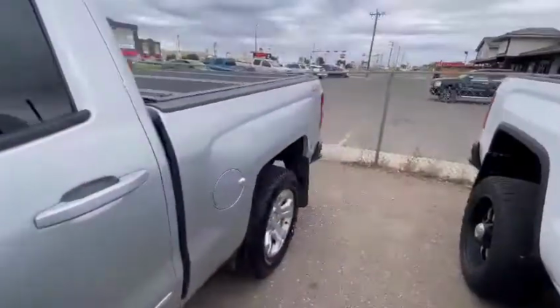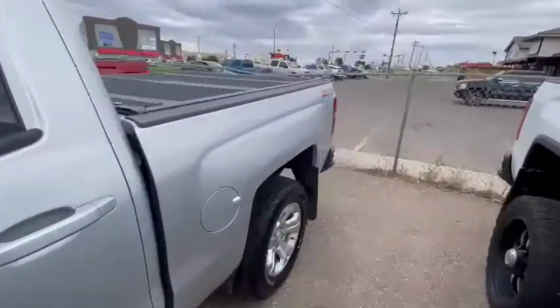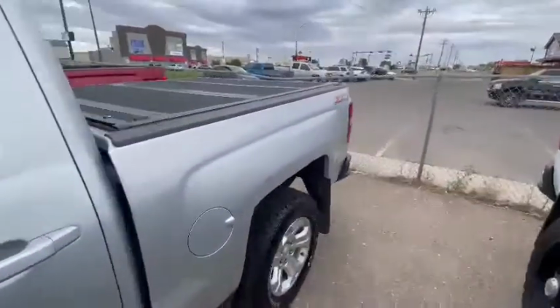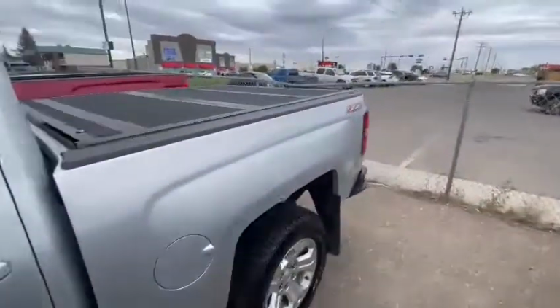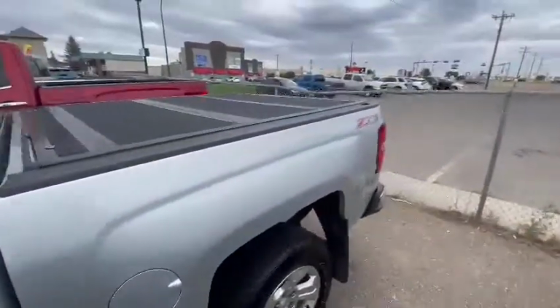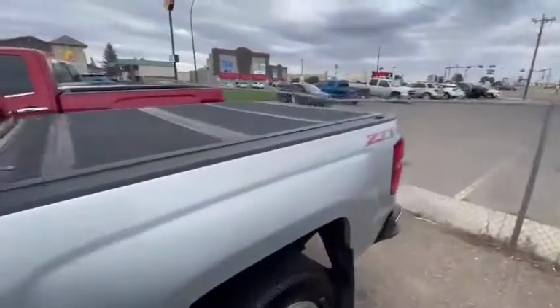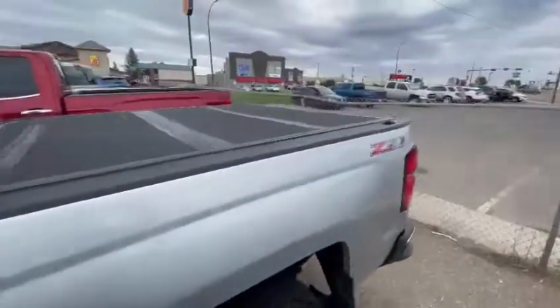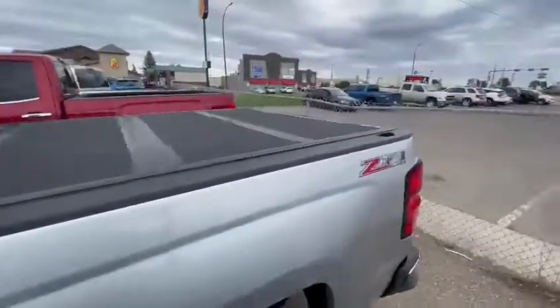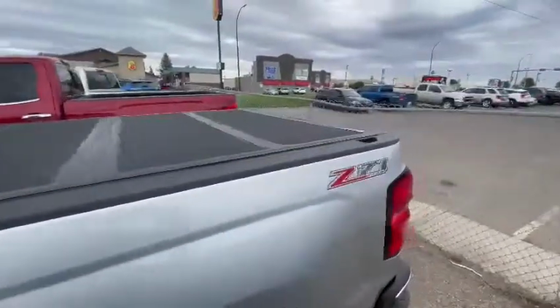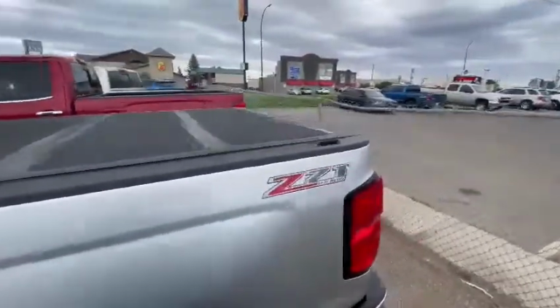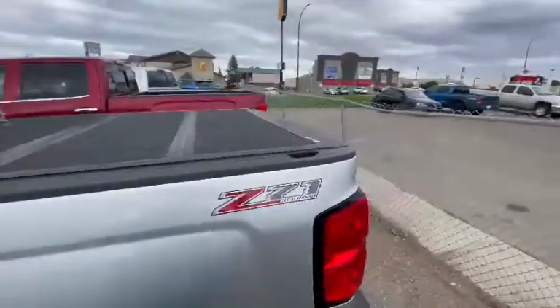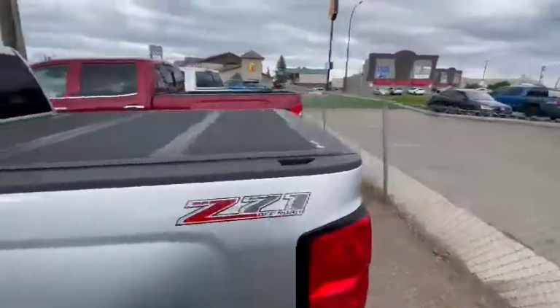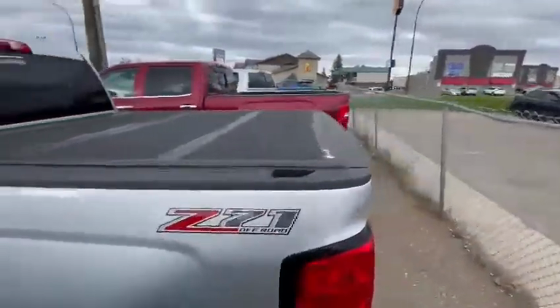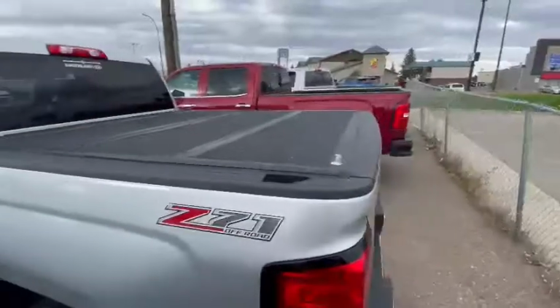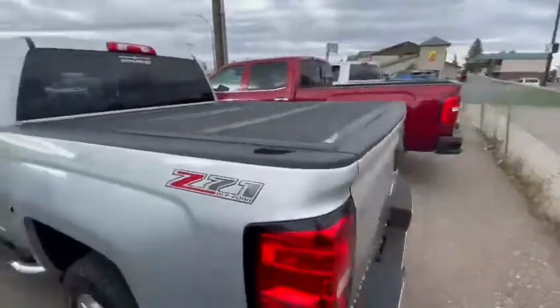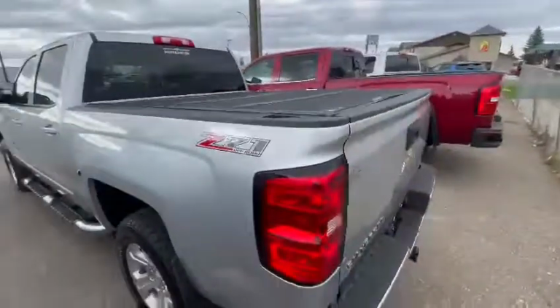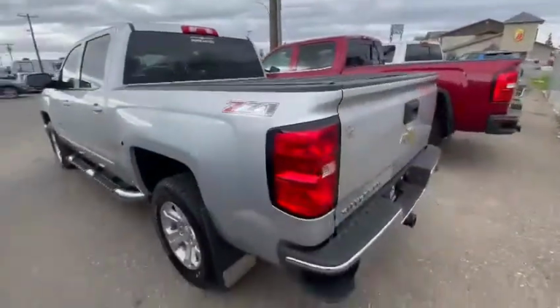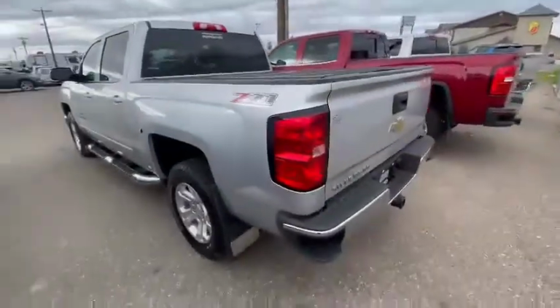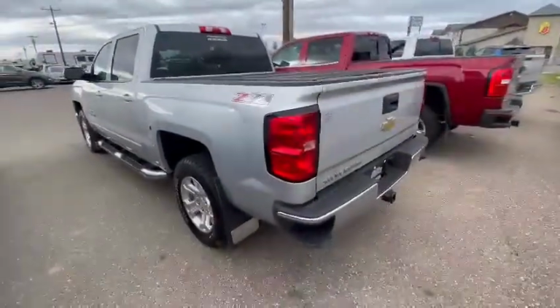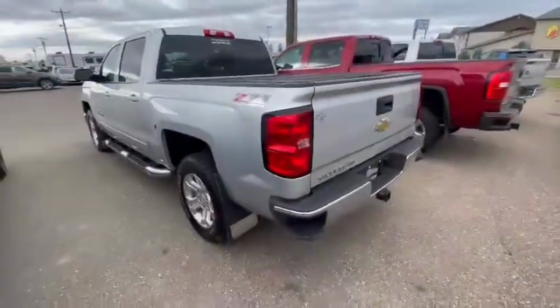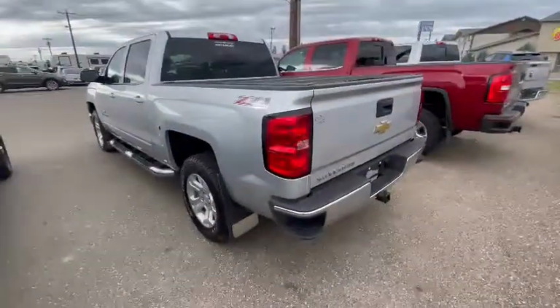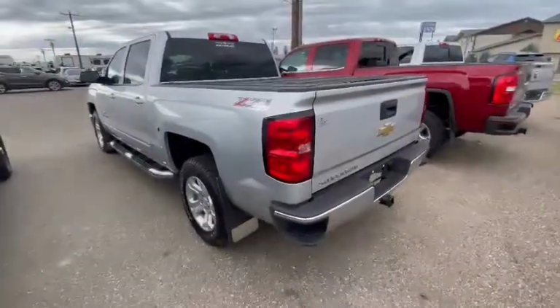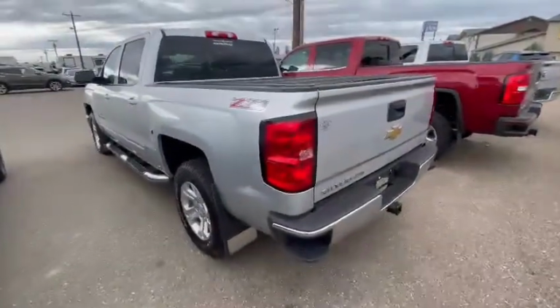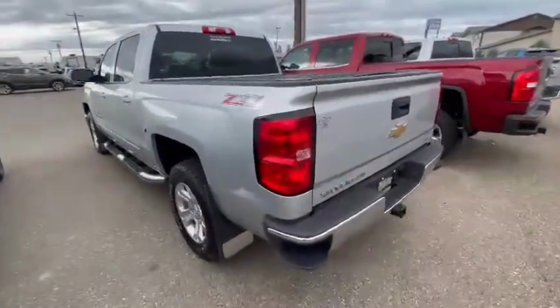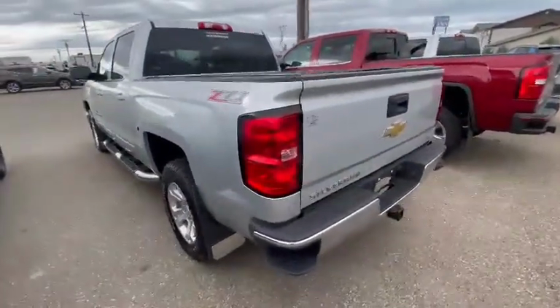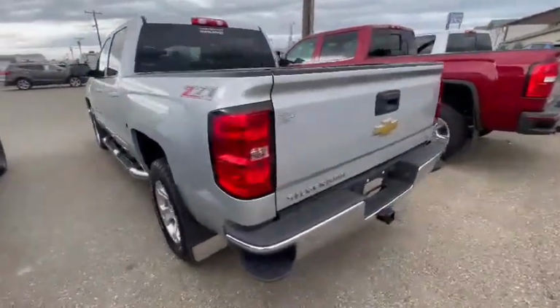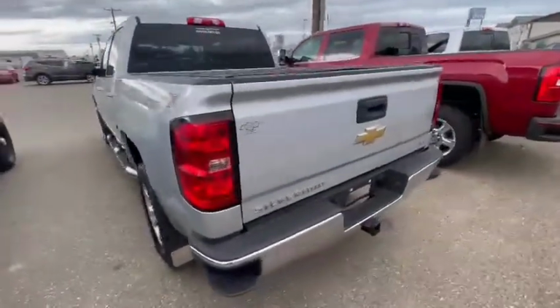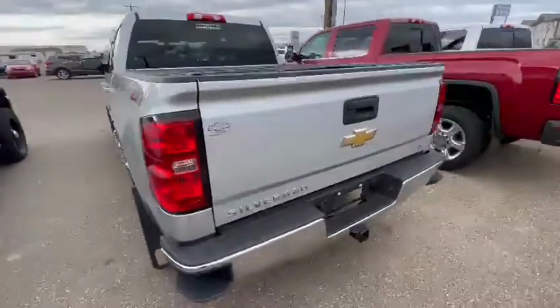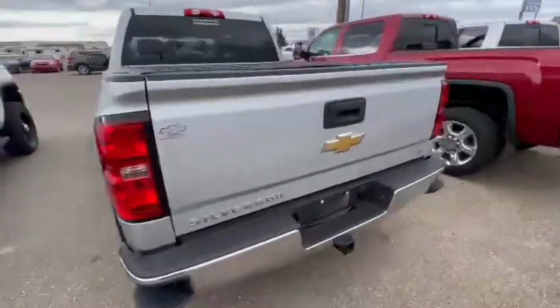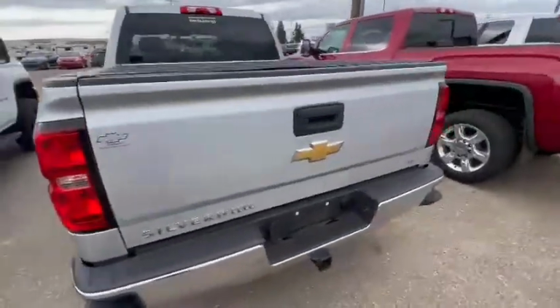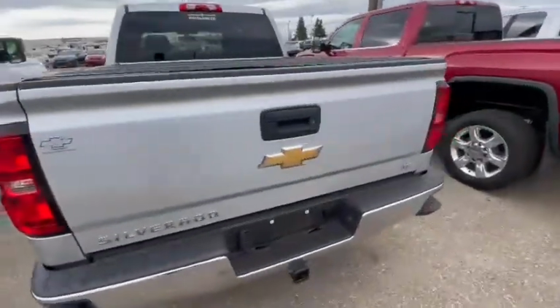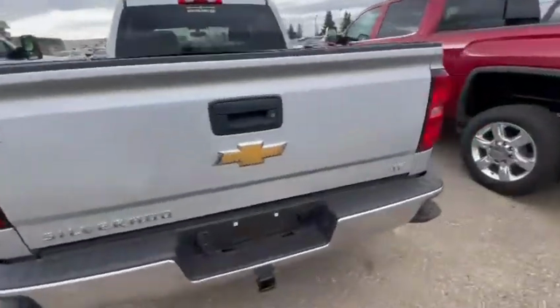You have sidesteps, you have a tri-fold hard tonneau cover — that's about a $1,500 addition. Obviously it has a trailer tow package, ready to pull.